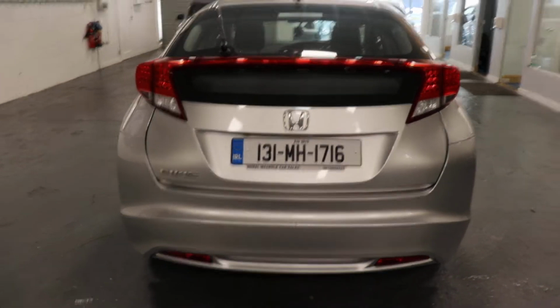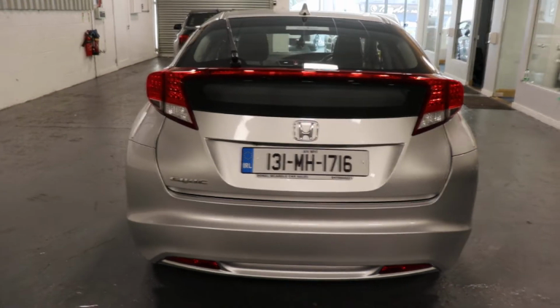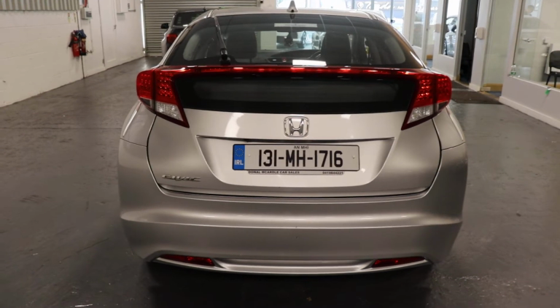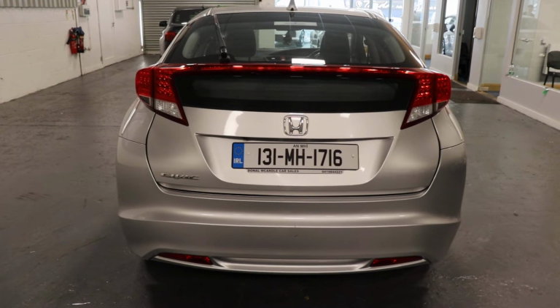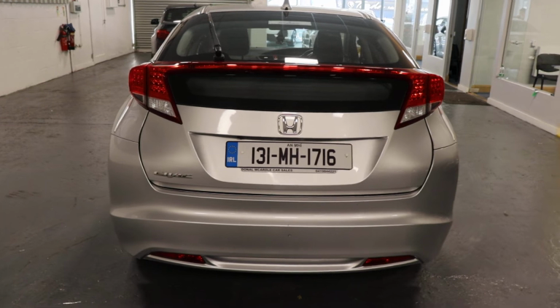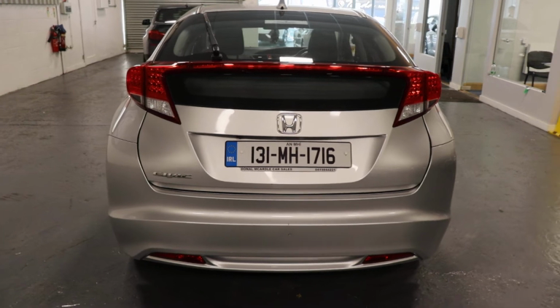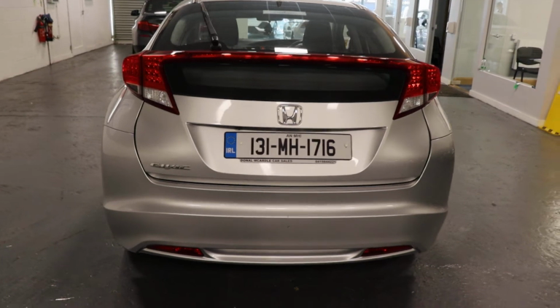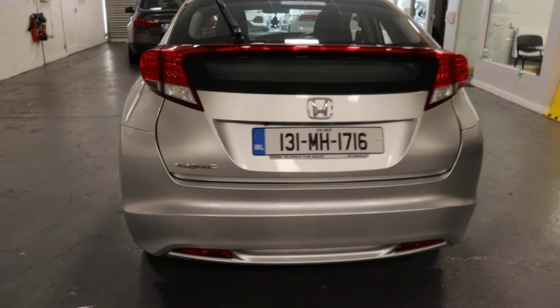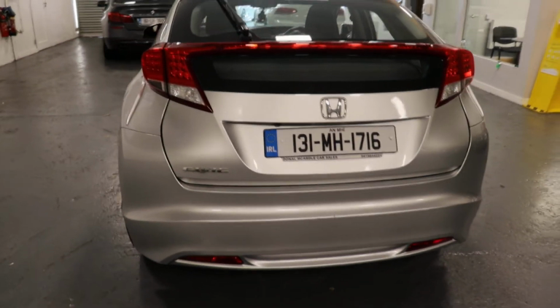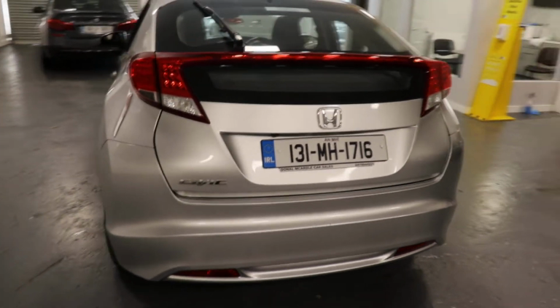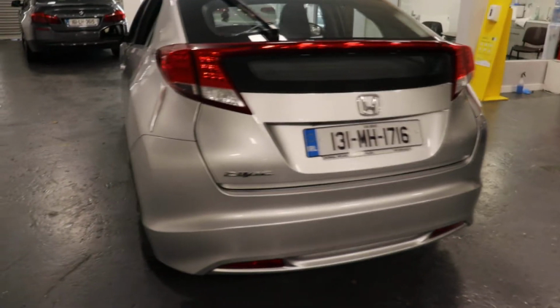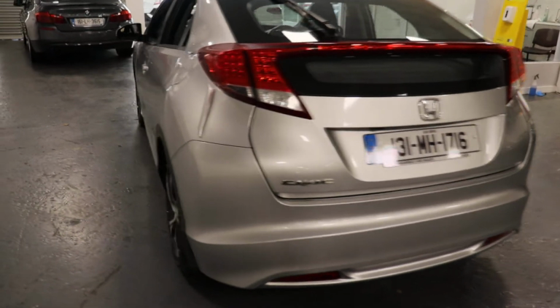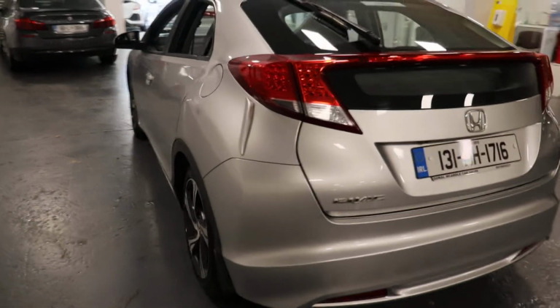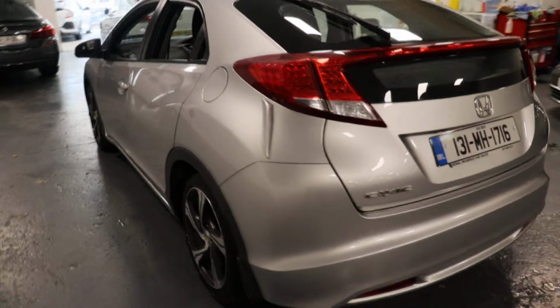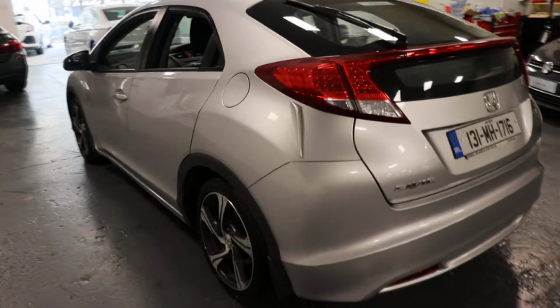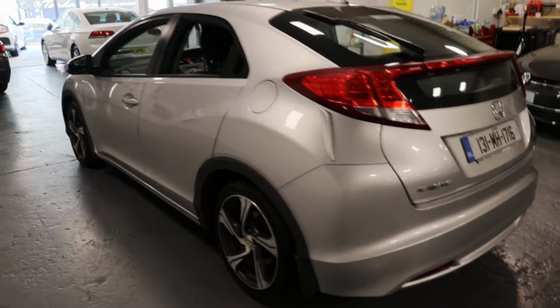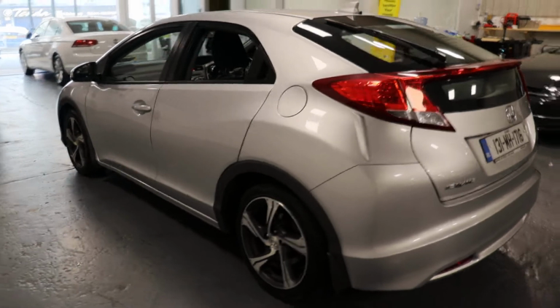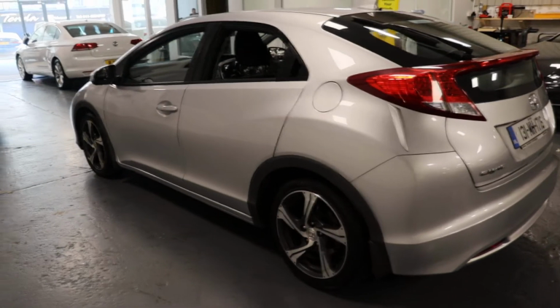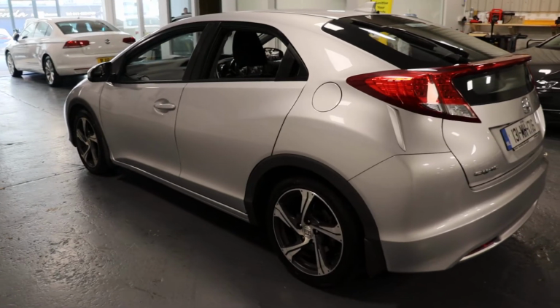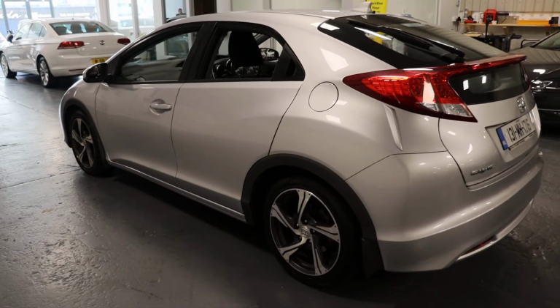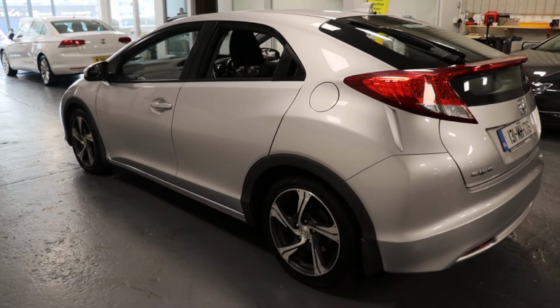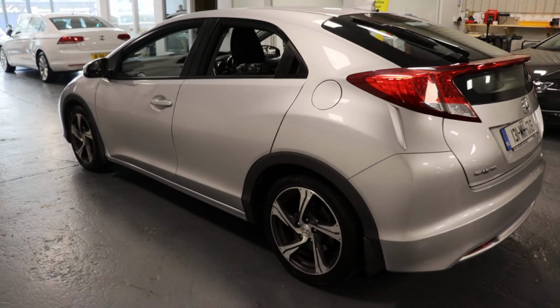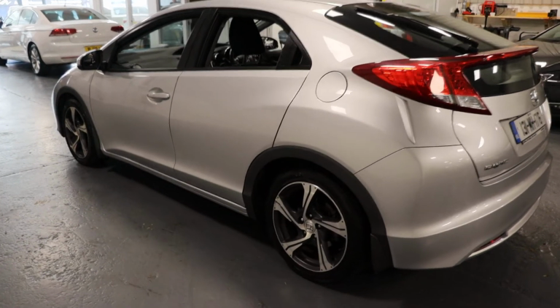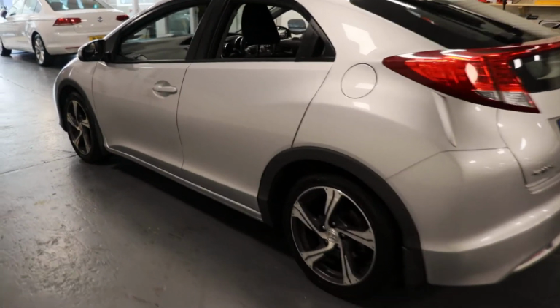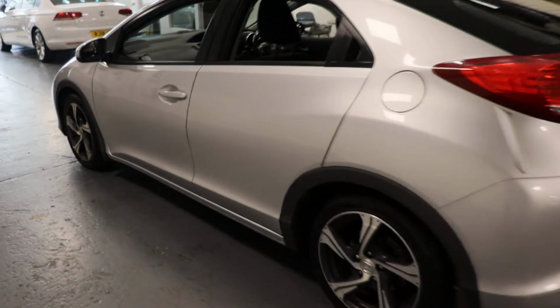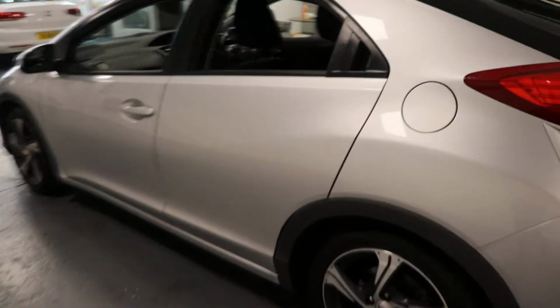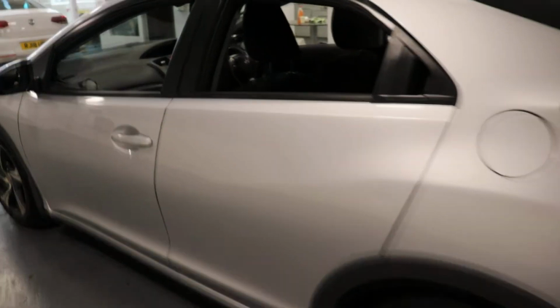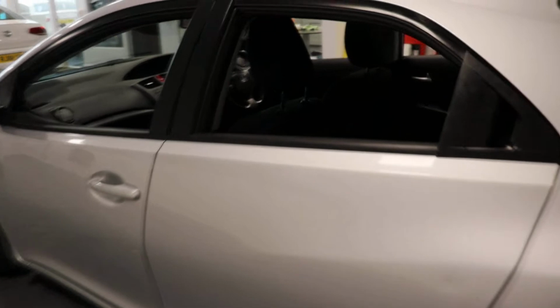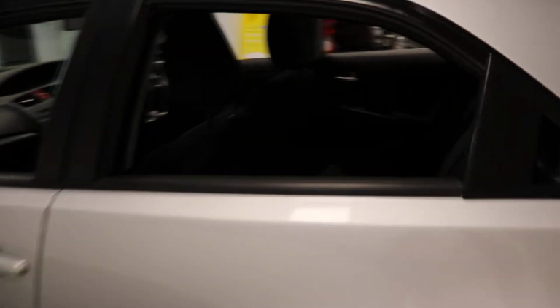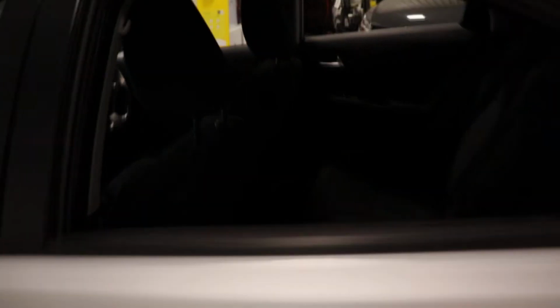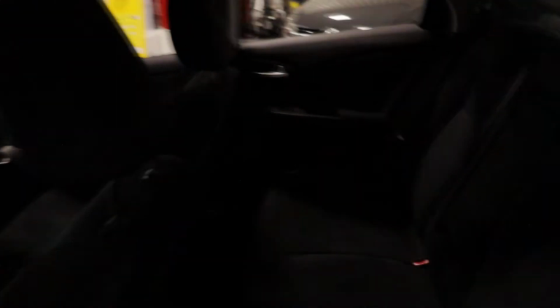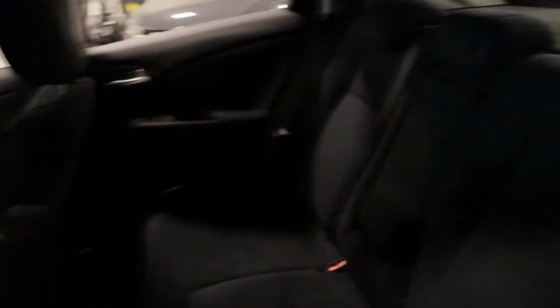It's got rear LED brake lights. Very clean car this for the year. The rear of the car.